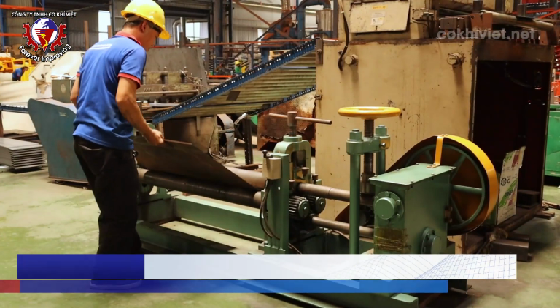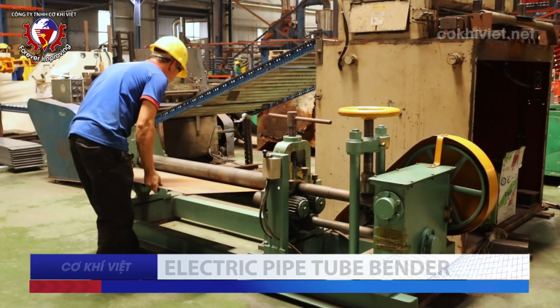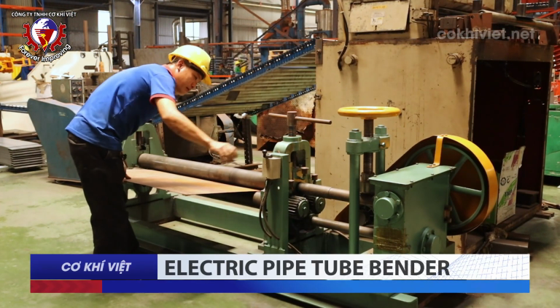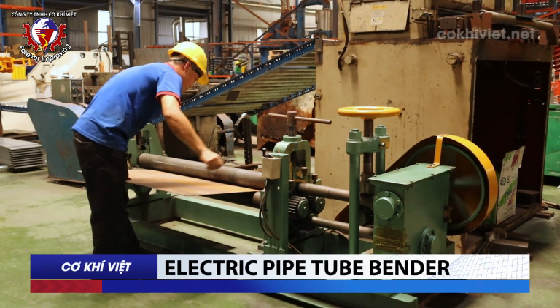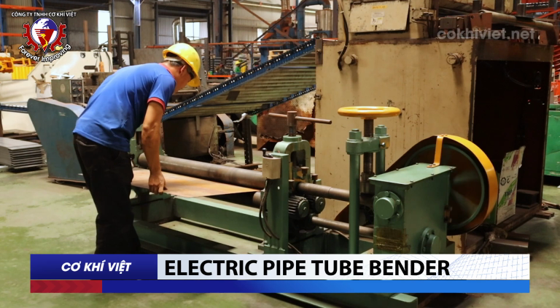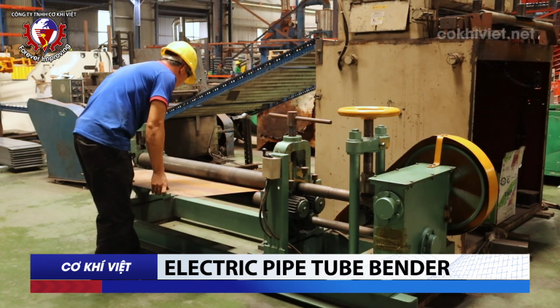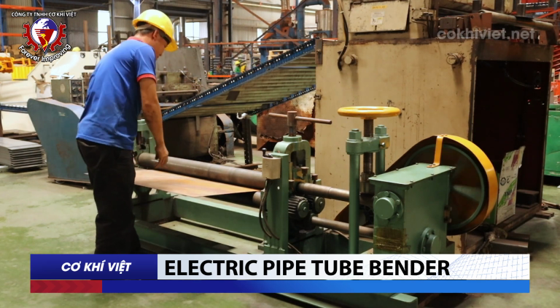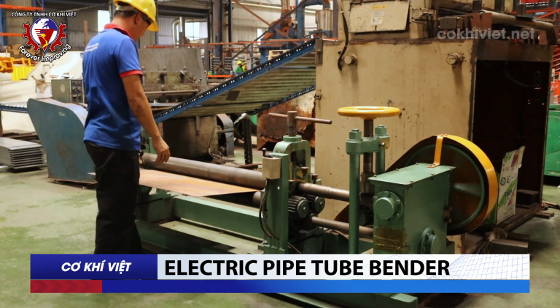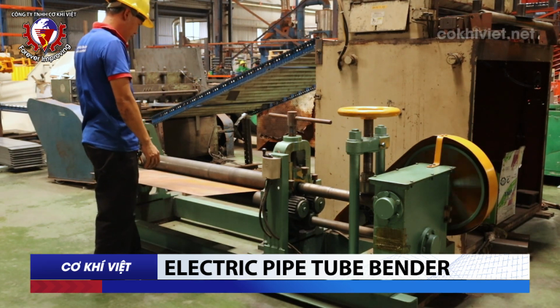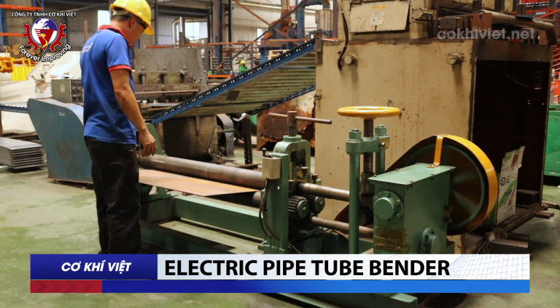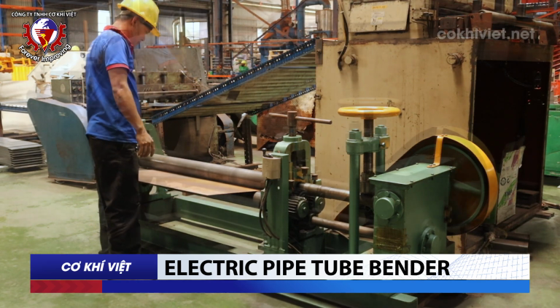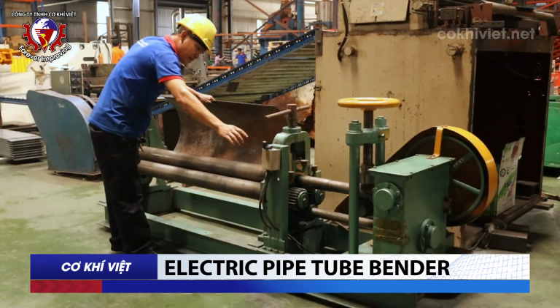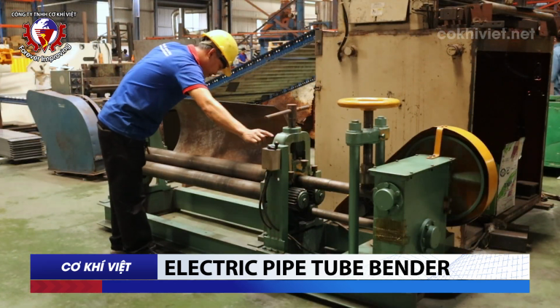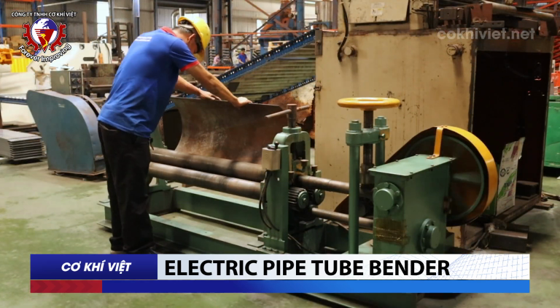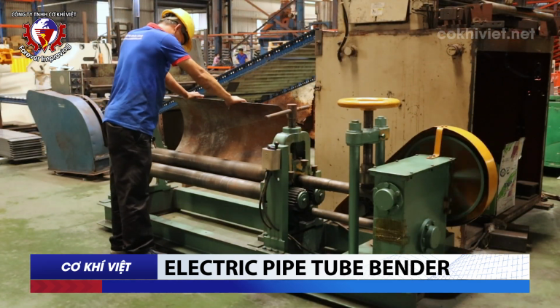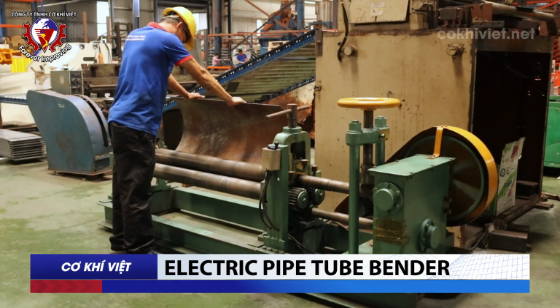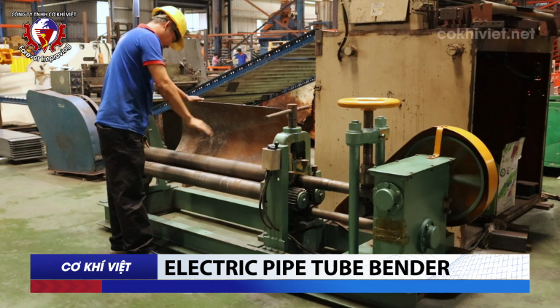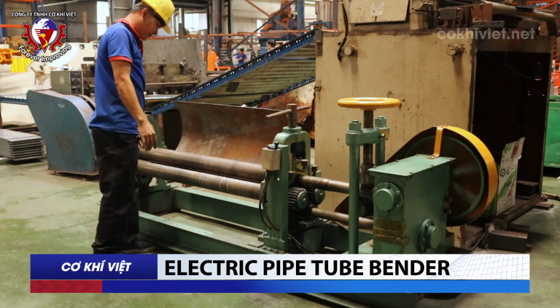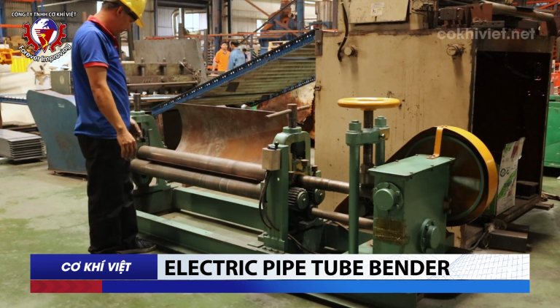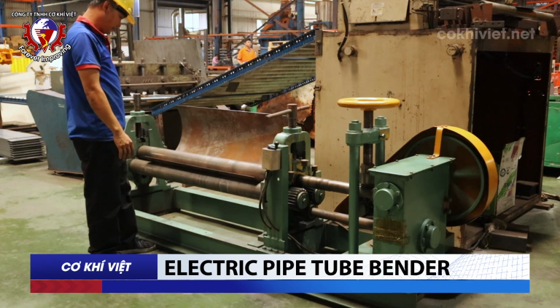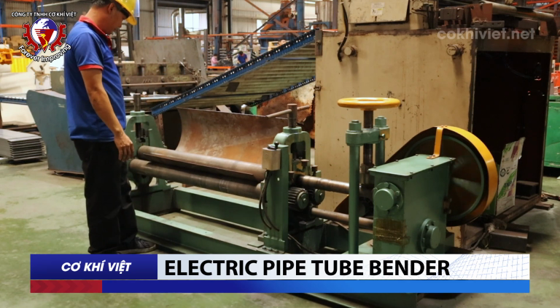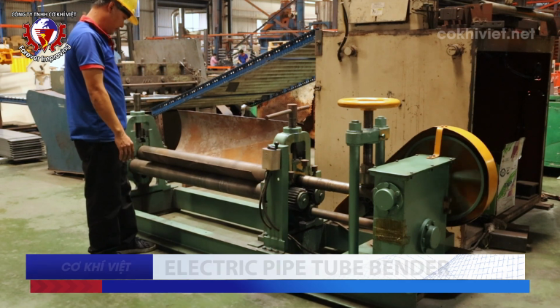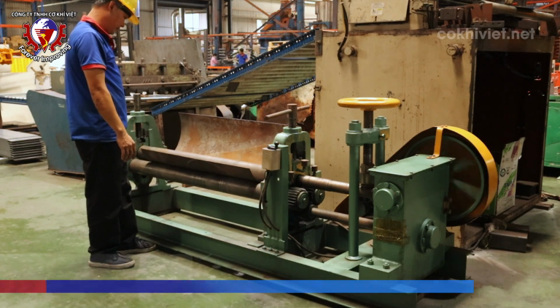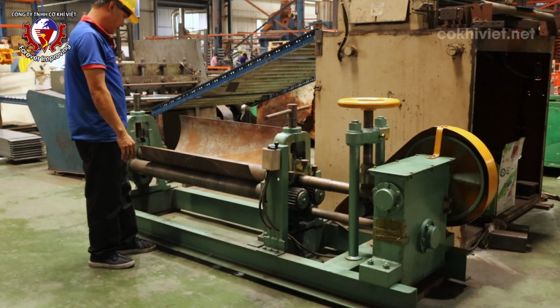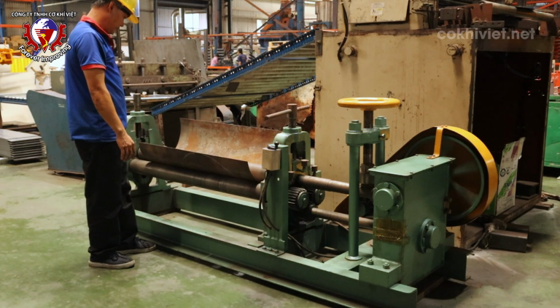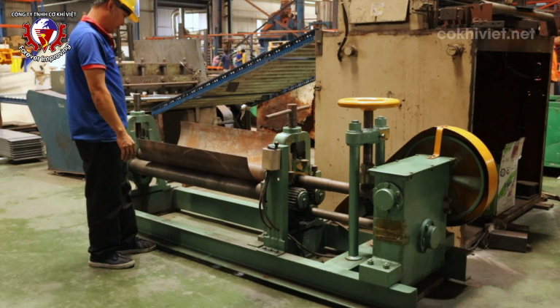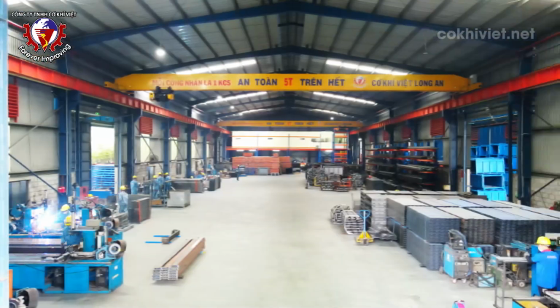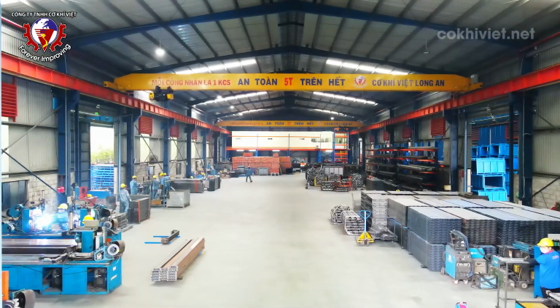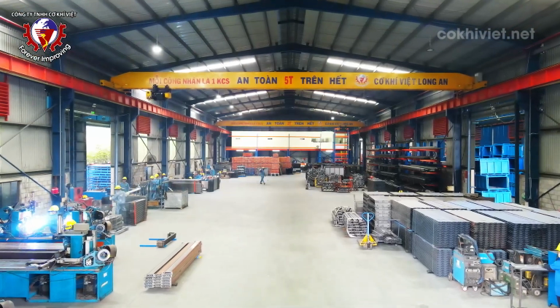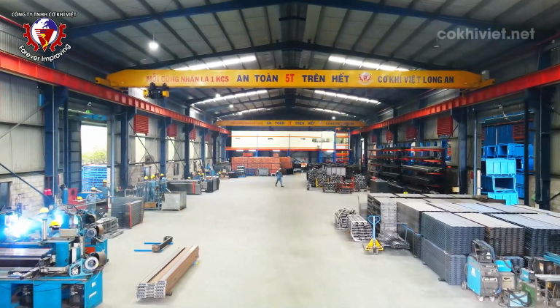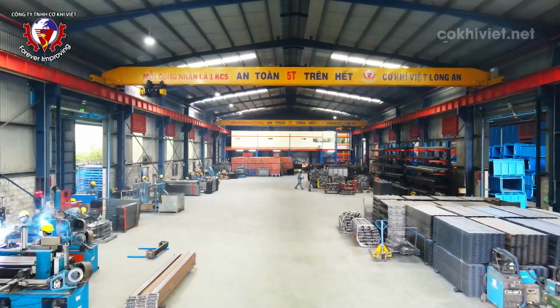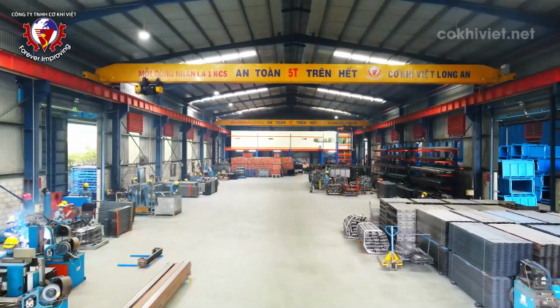Electric Pipe Tube Bender: The pipe tube bending machine helps shape circular forms as required by each order, bending metal tubes into desired angles and shapes.